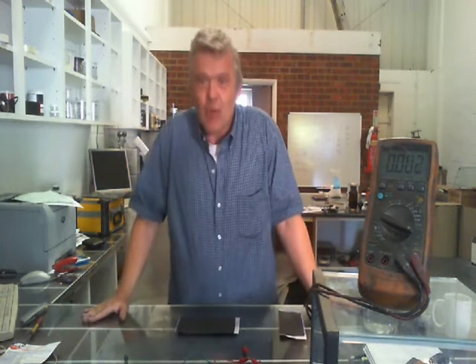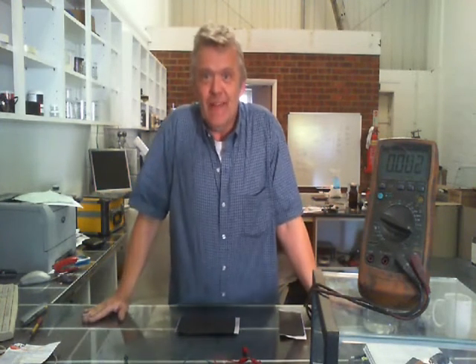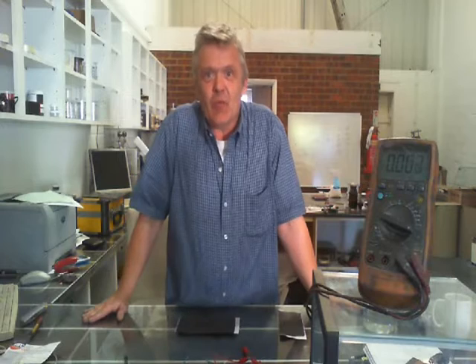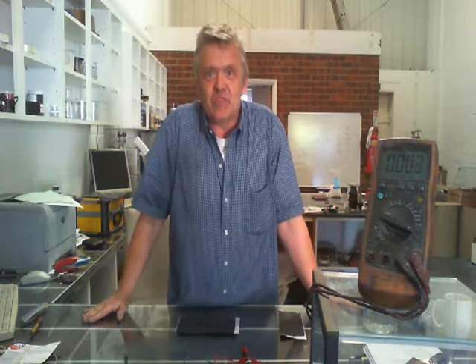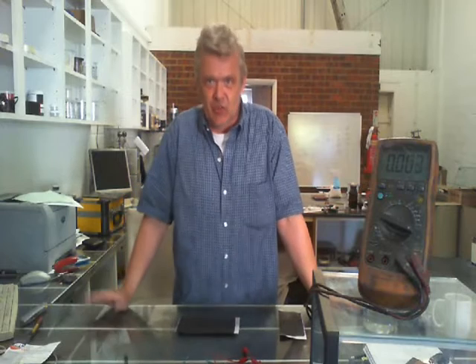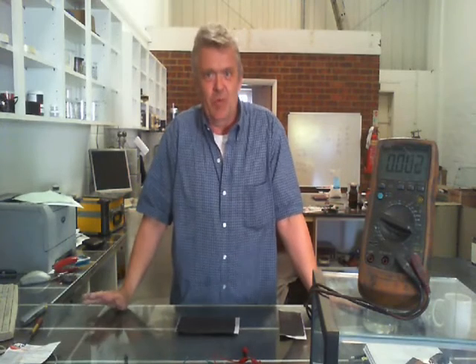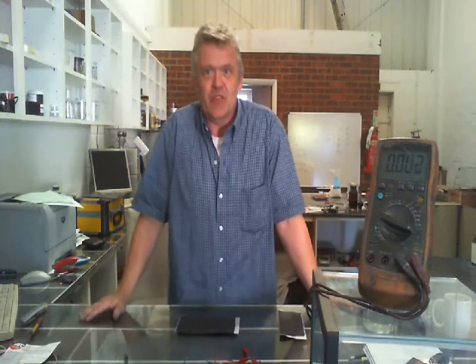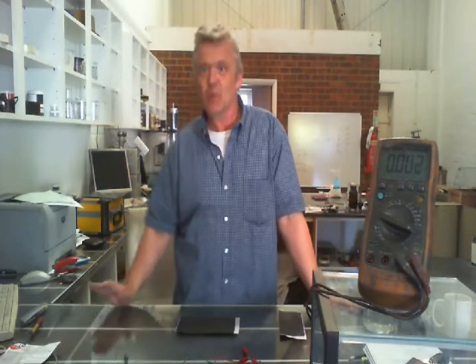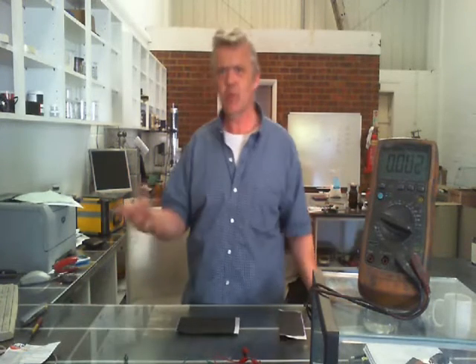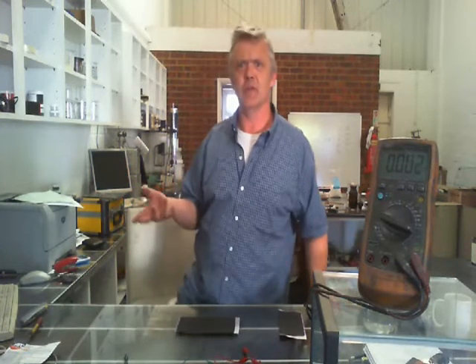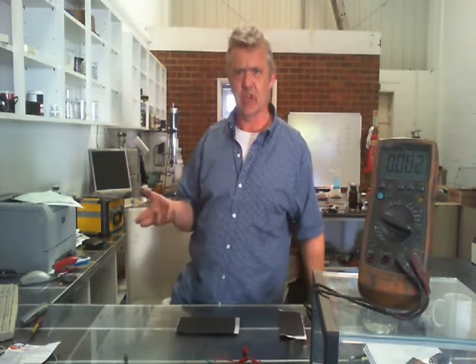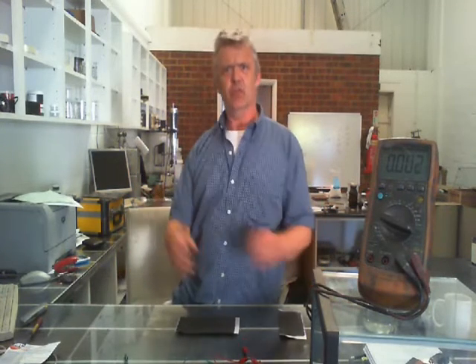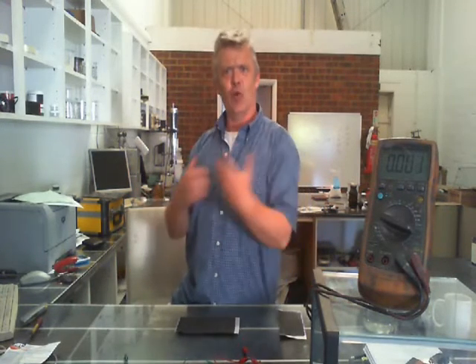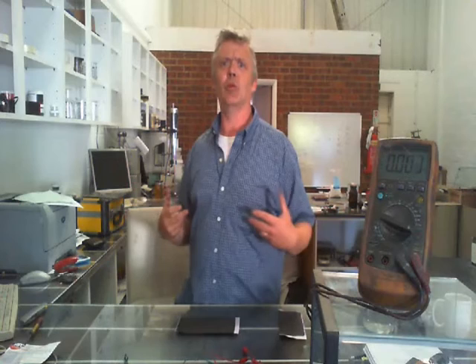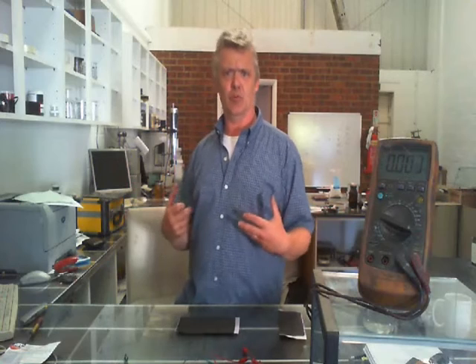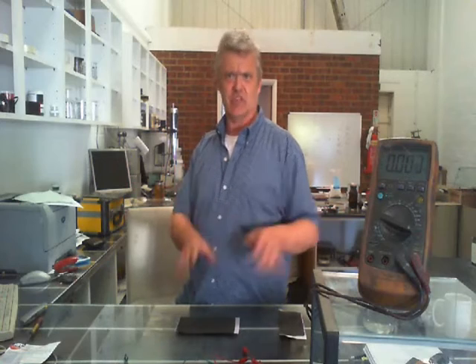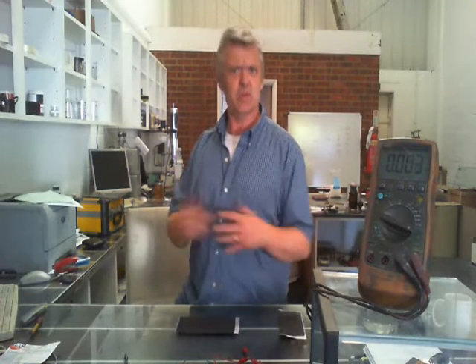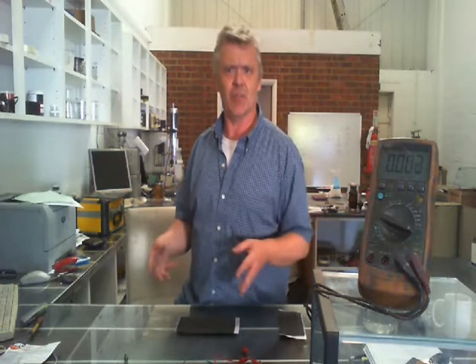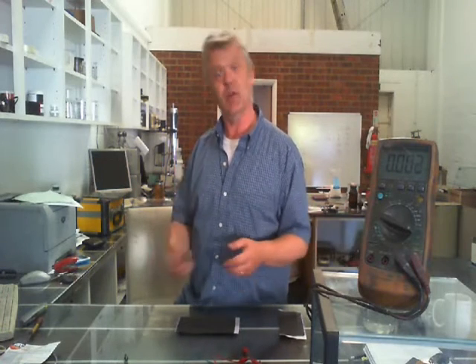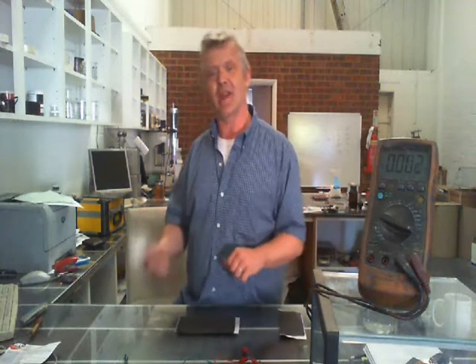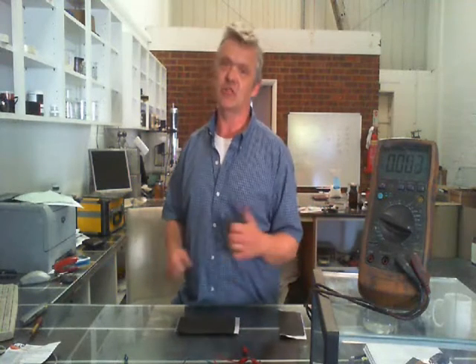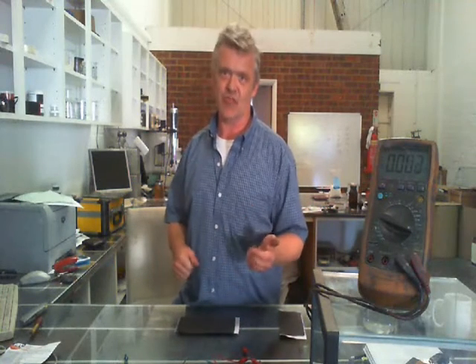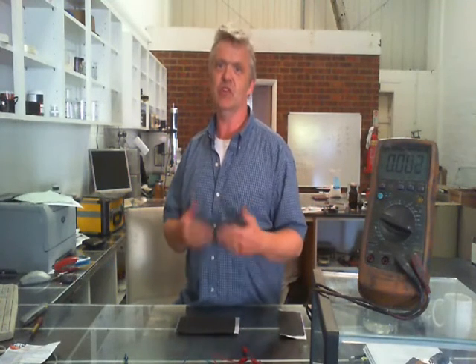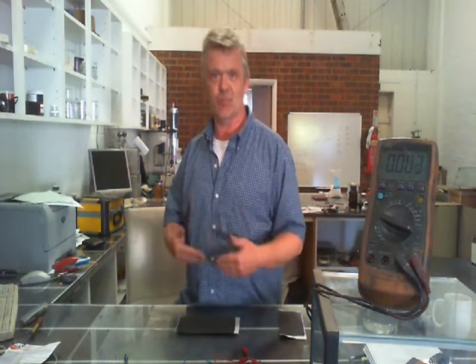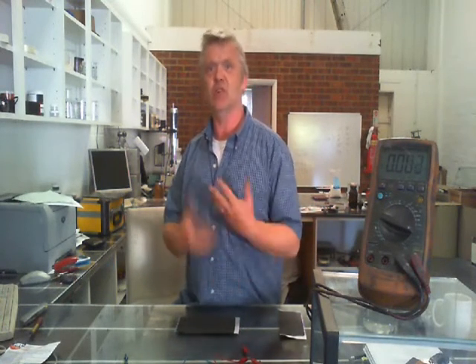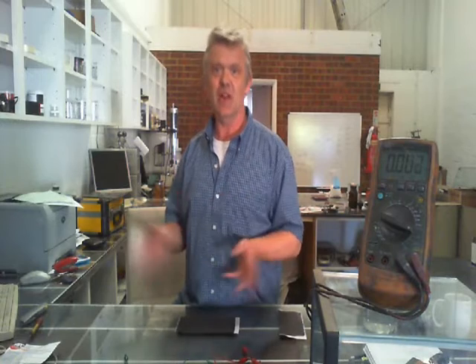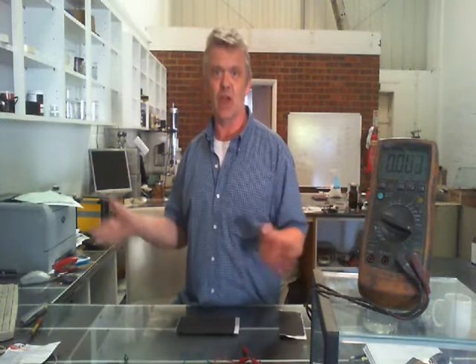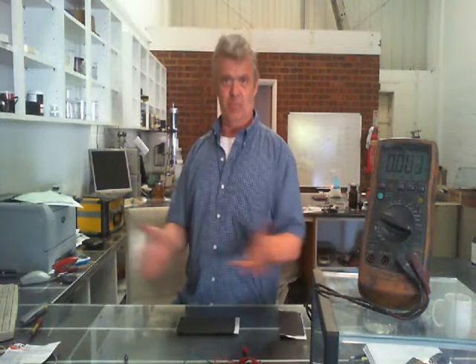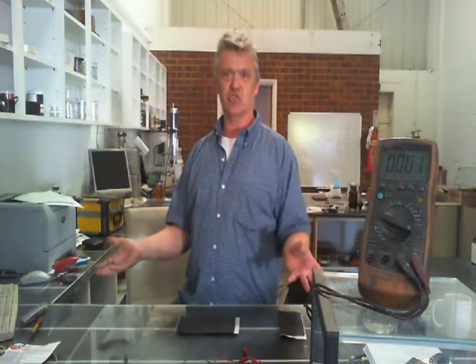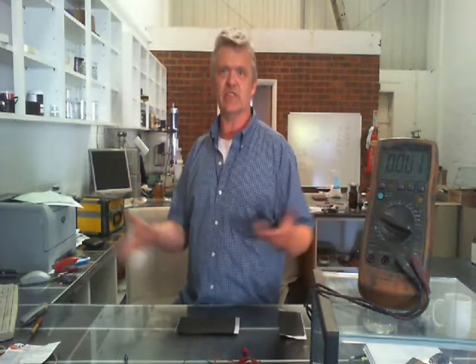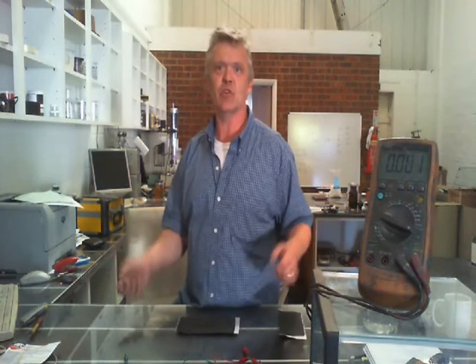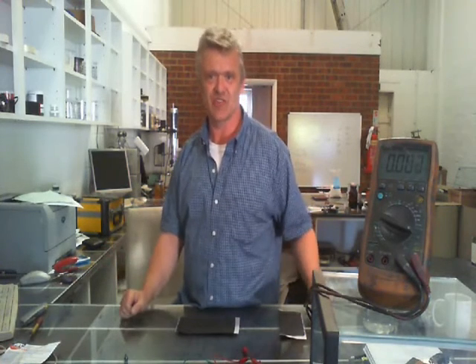We were doing that thing on the carbon cell — the all-carbon battery. And of course when you do these kinds of things, you fall back on what you know previously. So if you're going to make a battery, you need anodes, you need the cathodes, you need a separator and you need an electrolyte. It makes a lot of sense and that's how we constructed it.